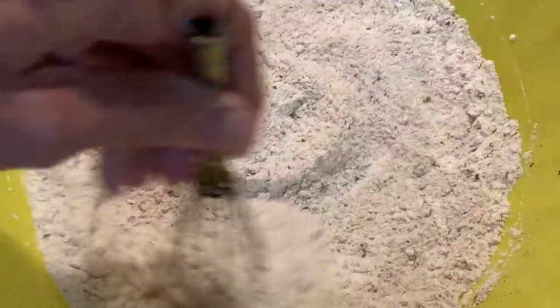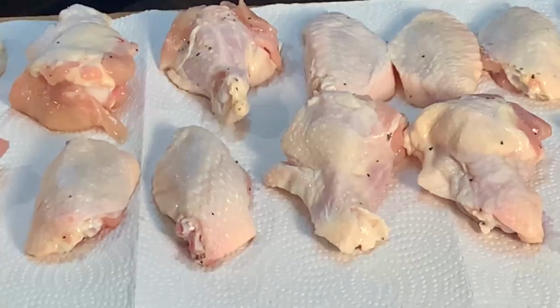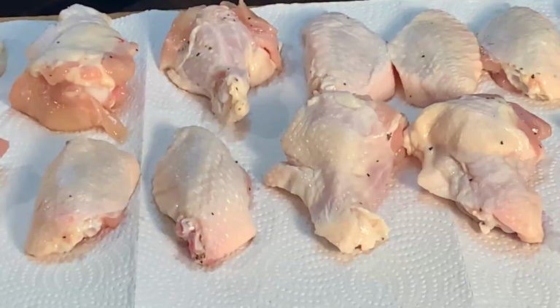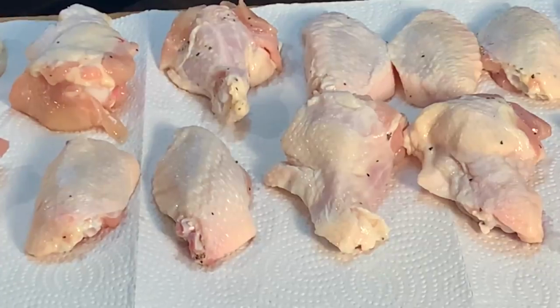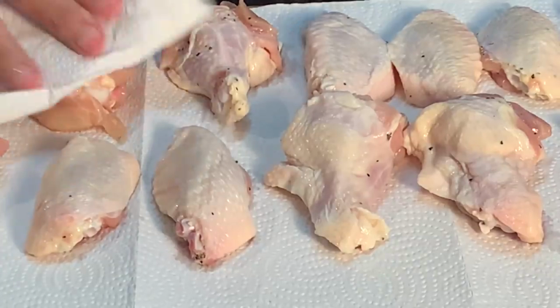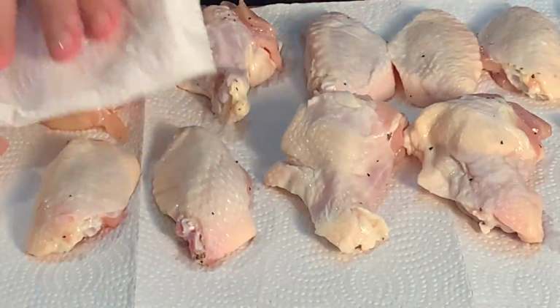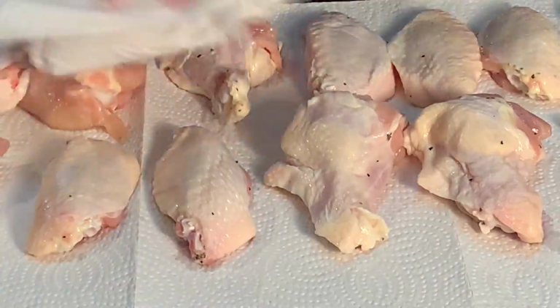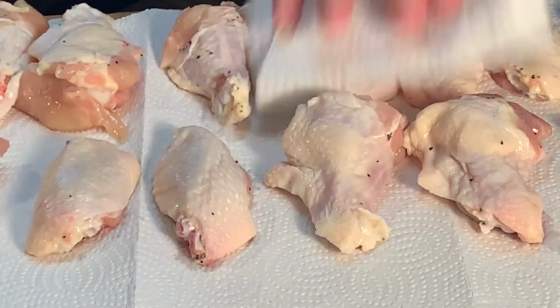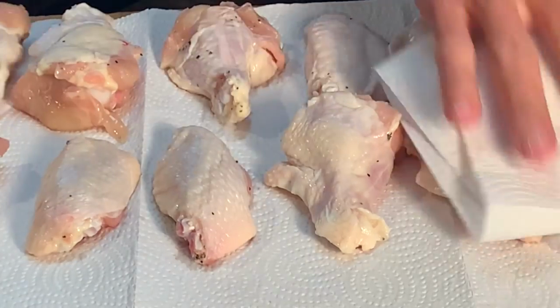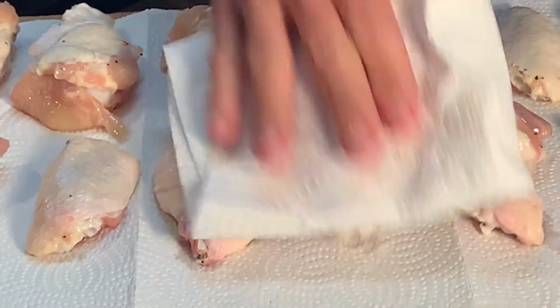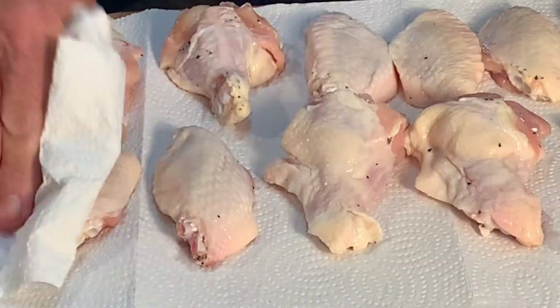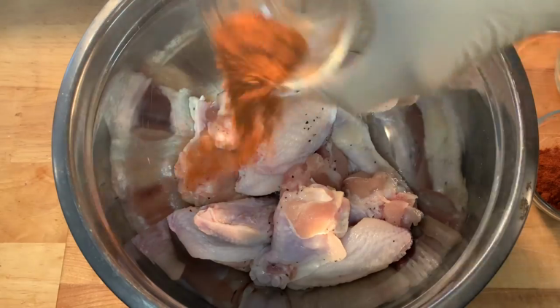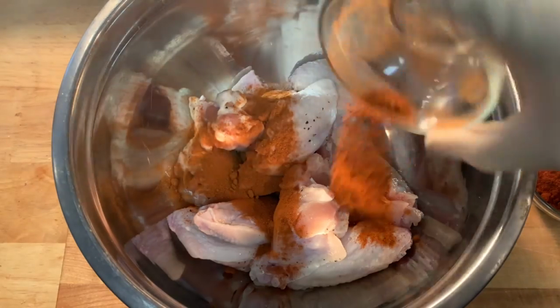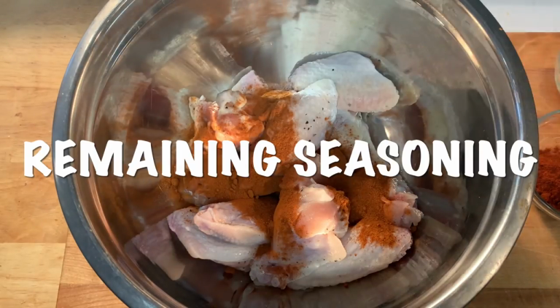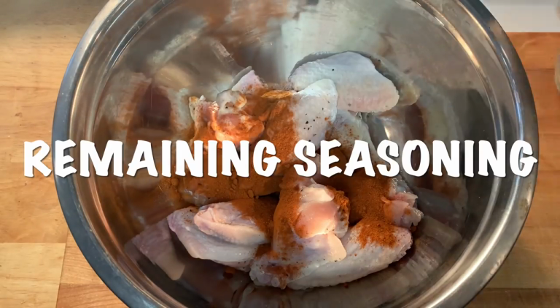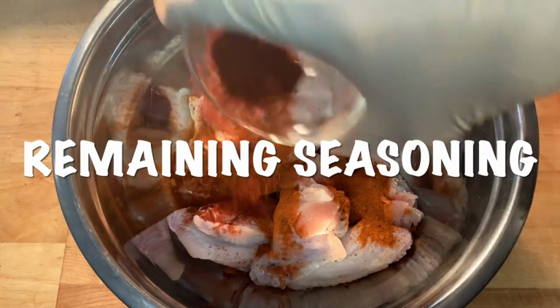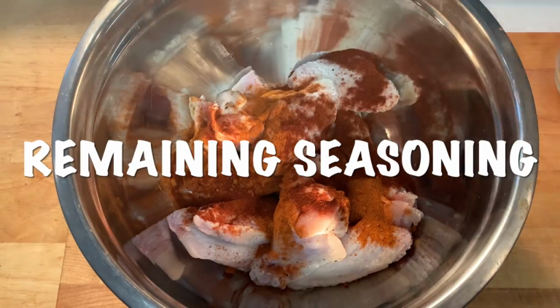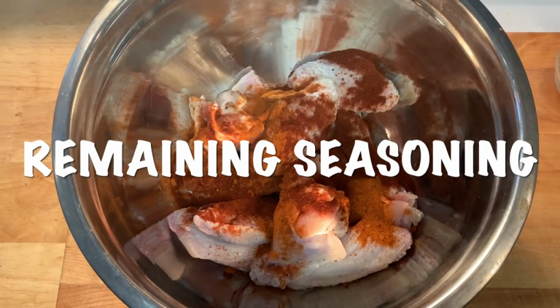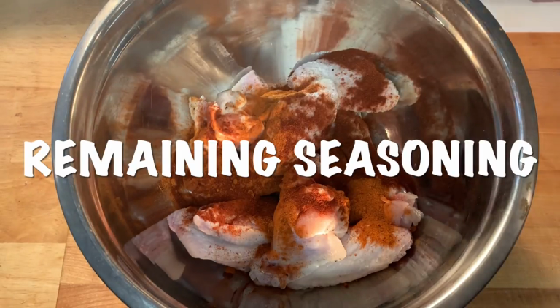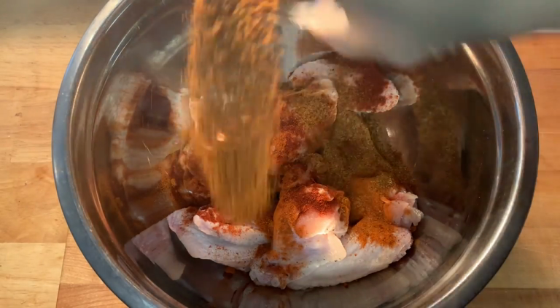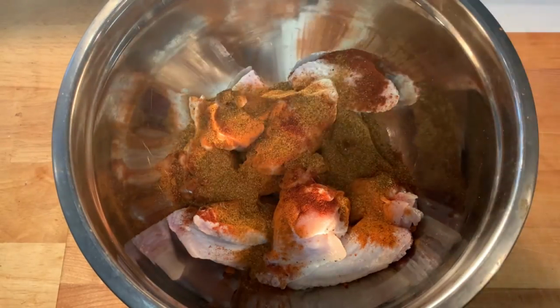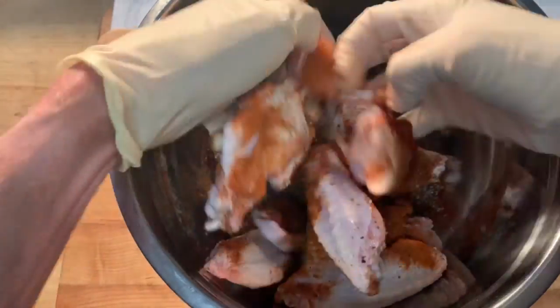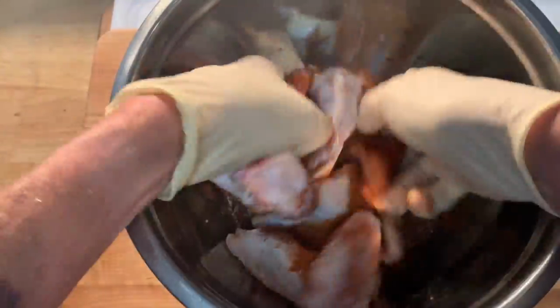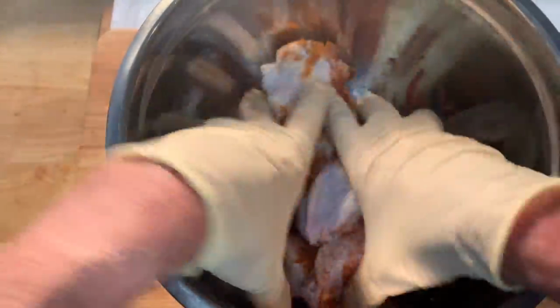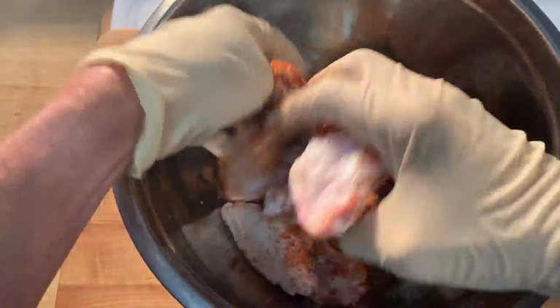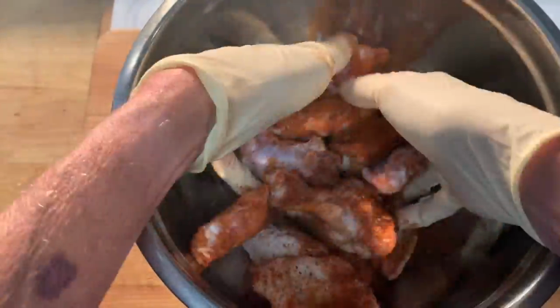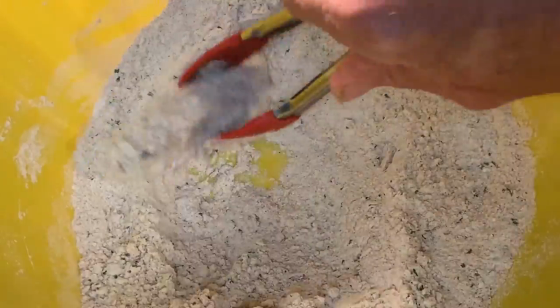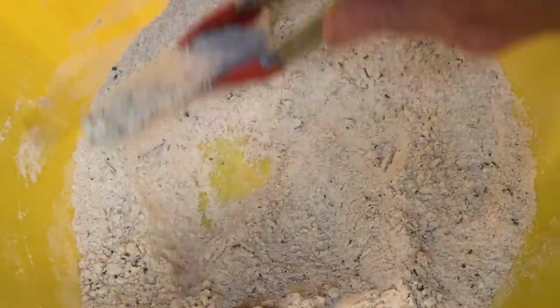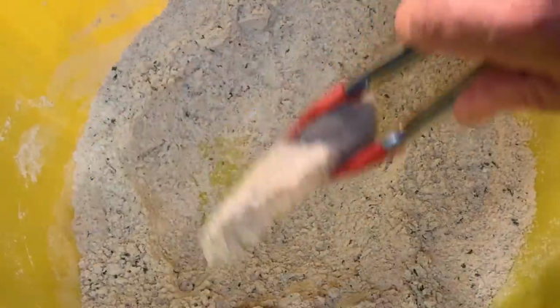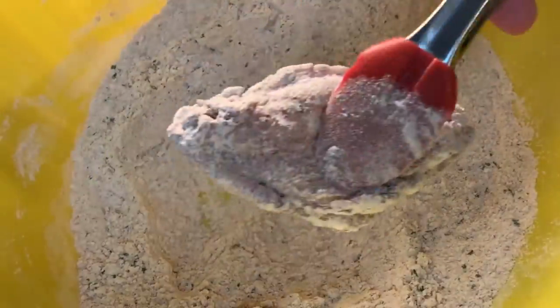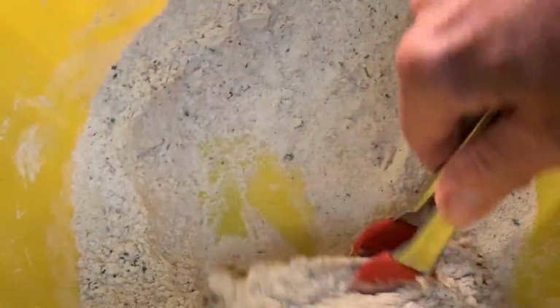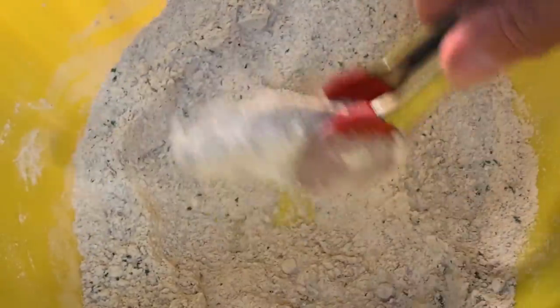After soaking, pat your chicken really dry, add the other half of the seasonings, give them a good mix to coat, then dredge in the flour shaking off any excess.